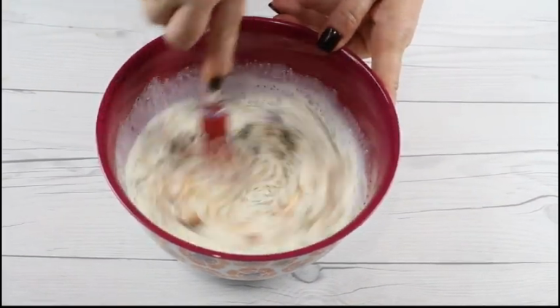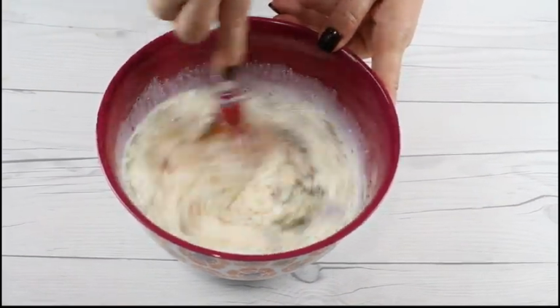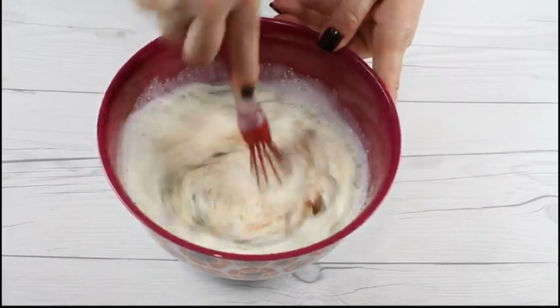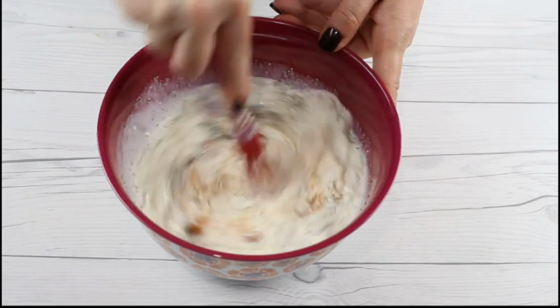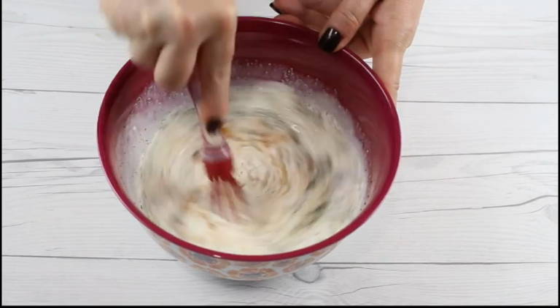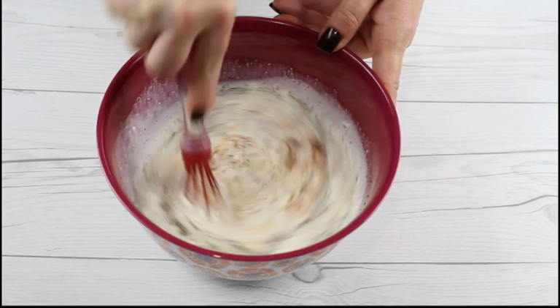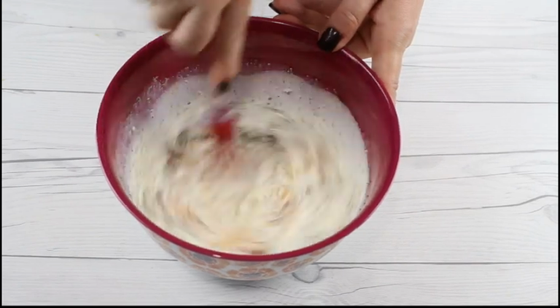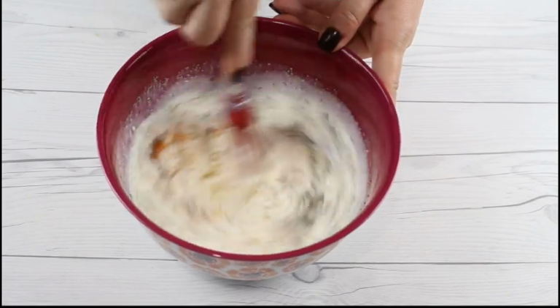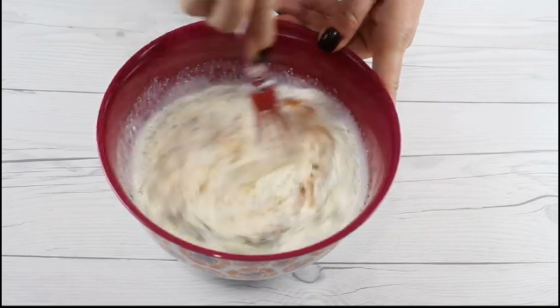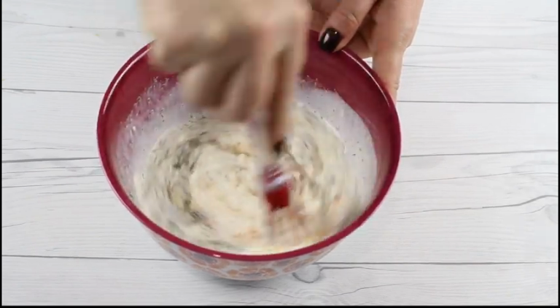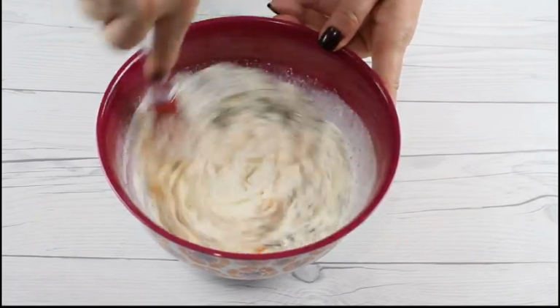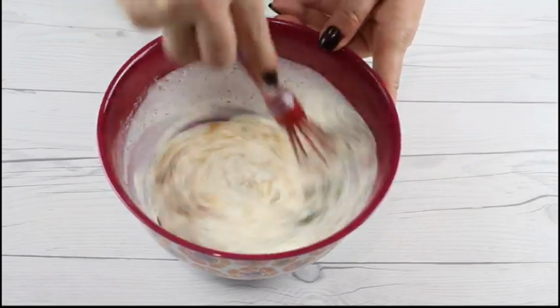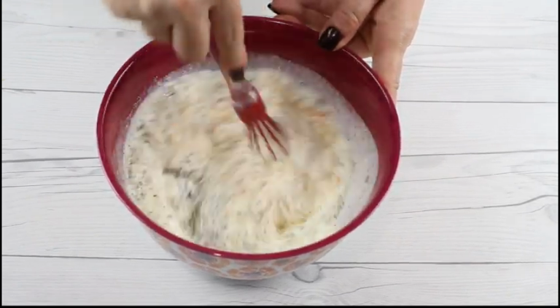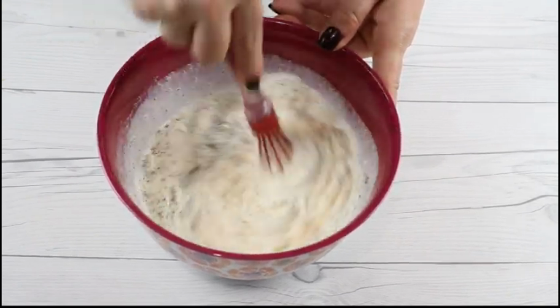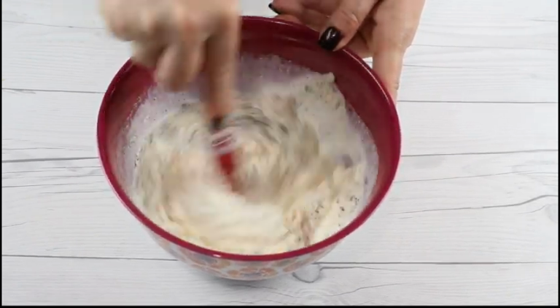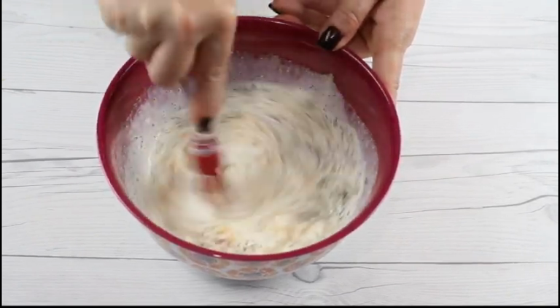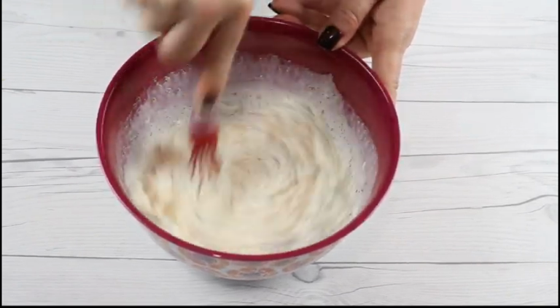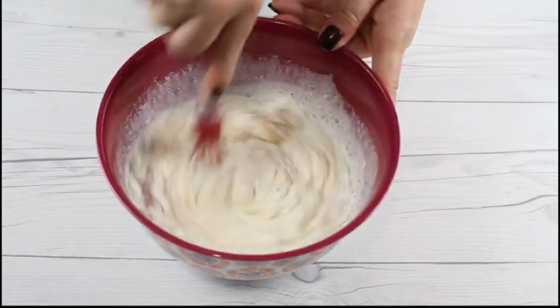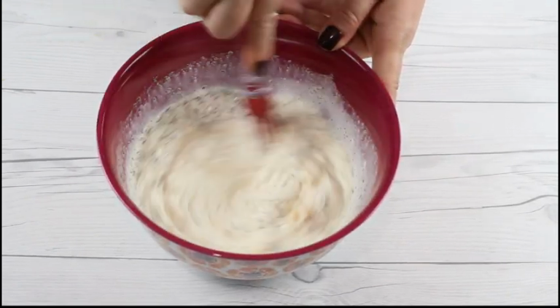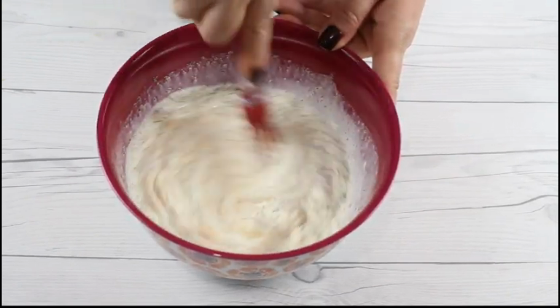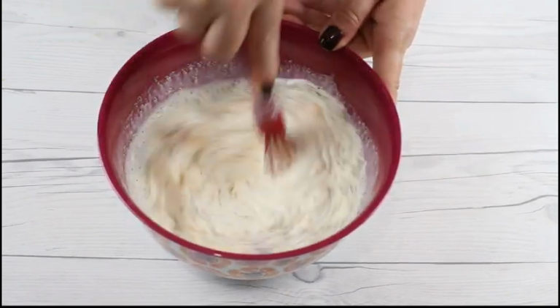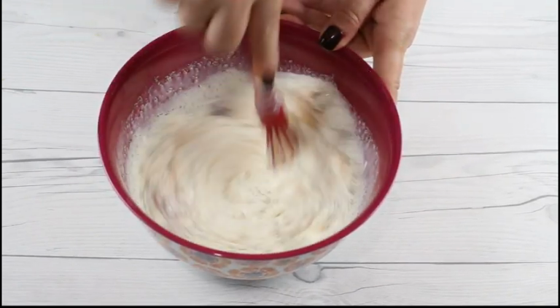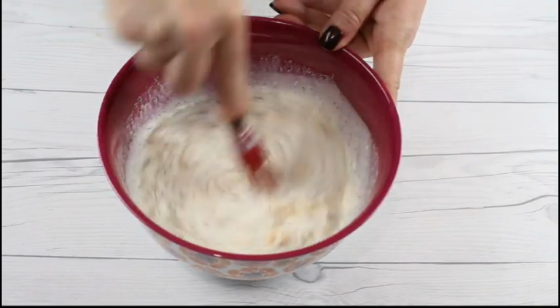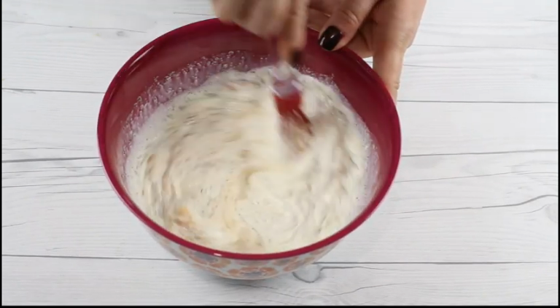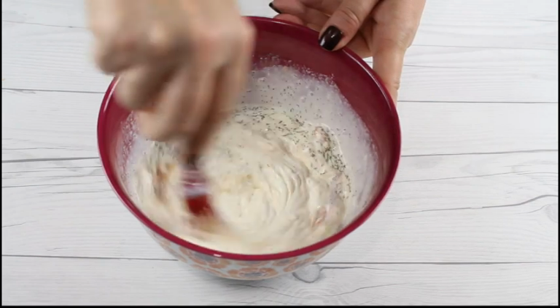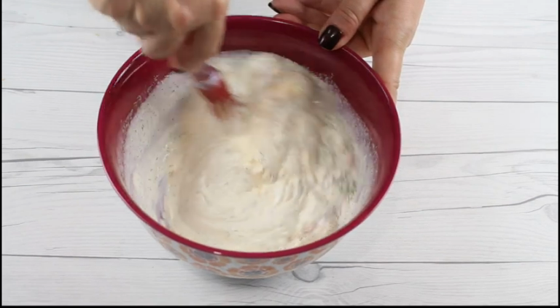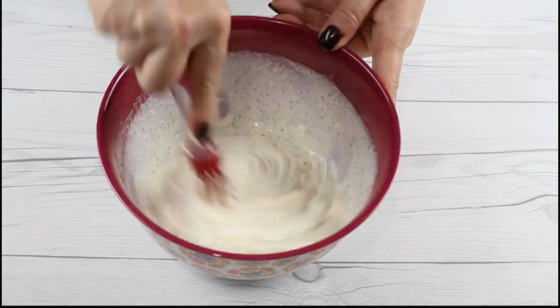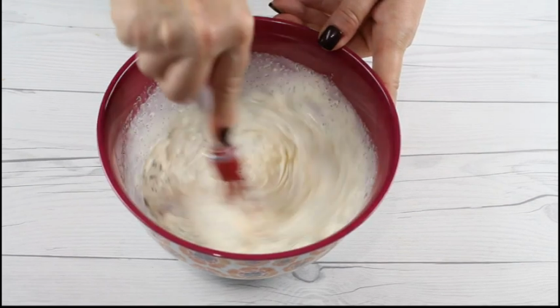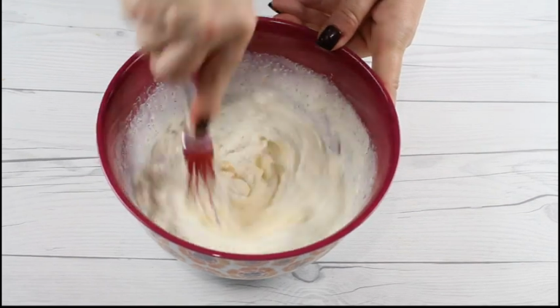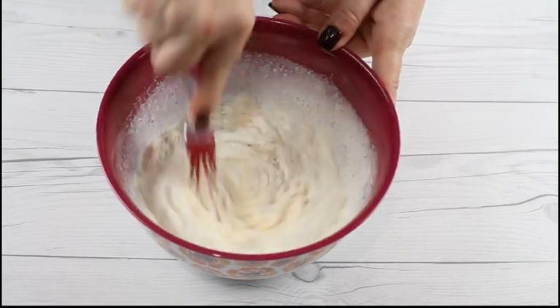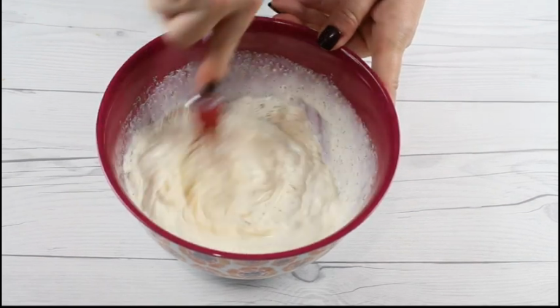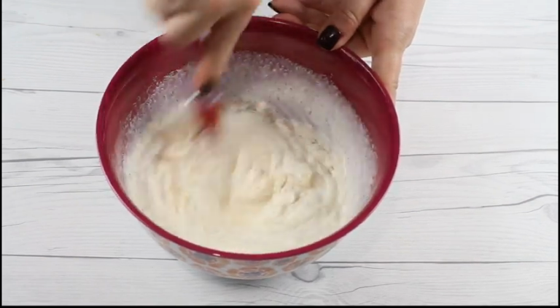As always, you can find the full printable recipe with all ingredients when you click on the link in the video description.